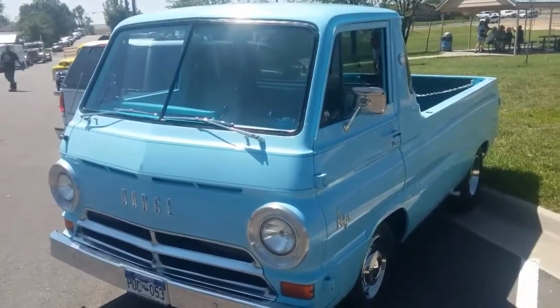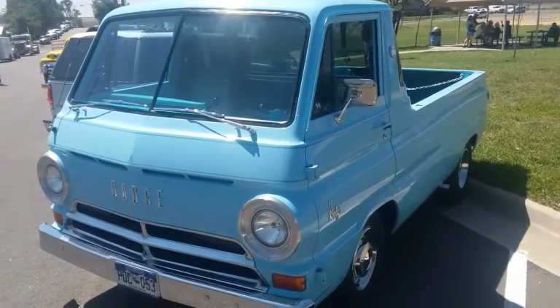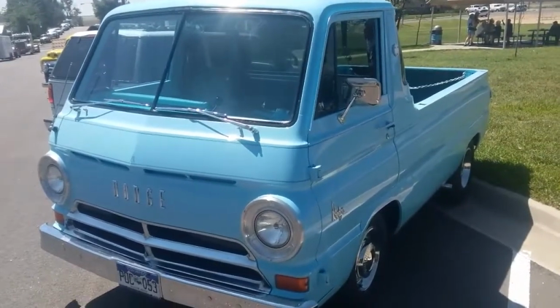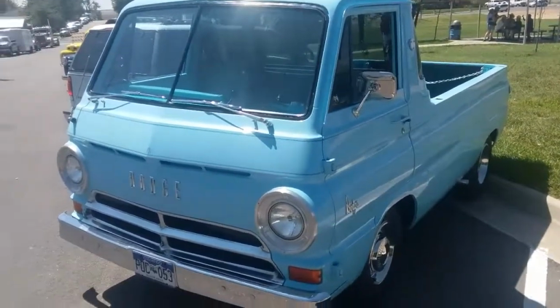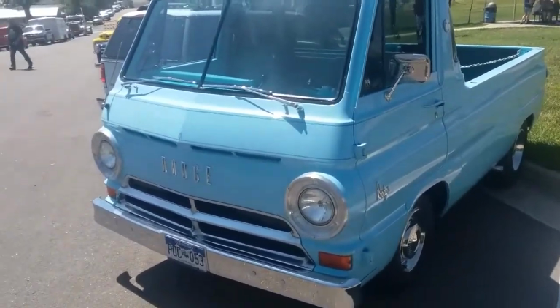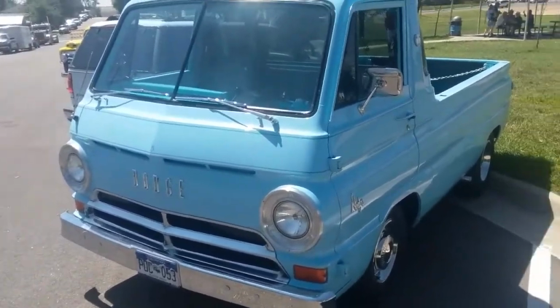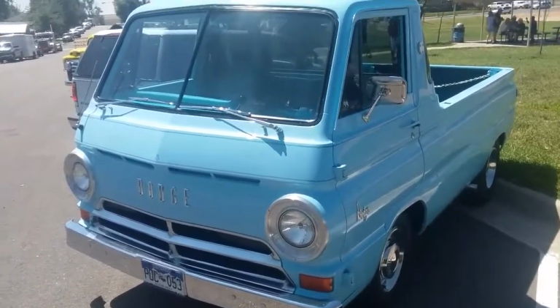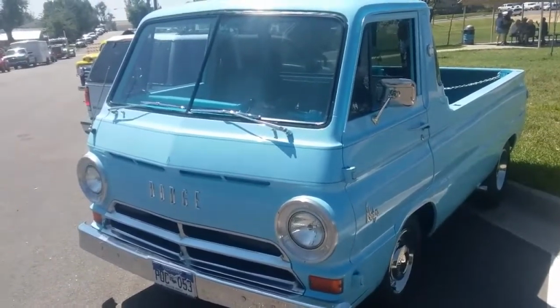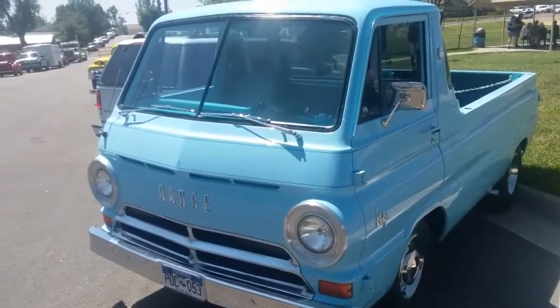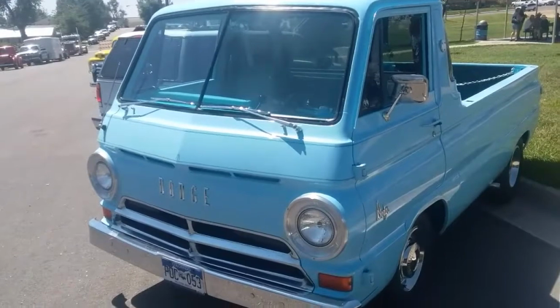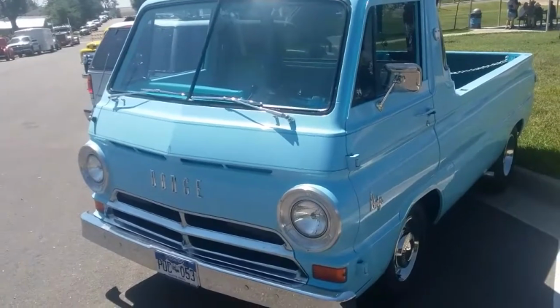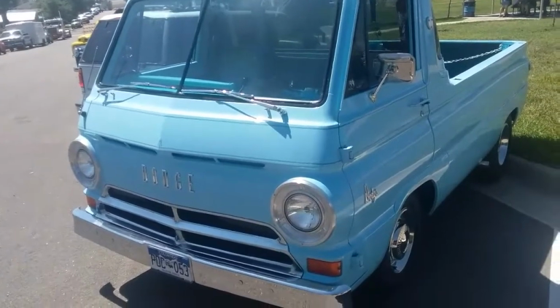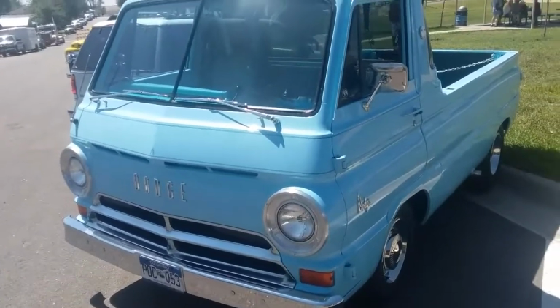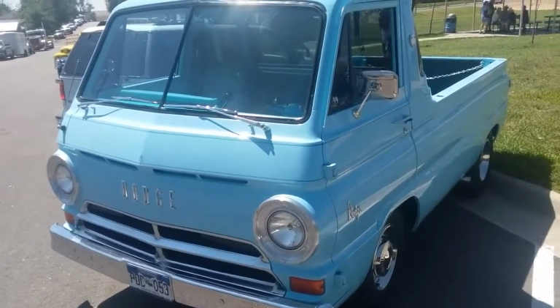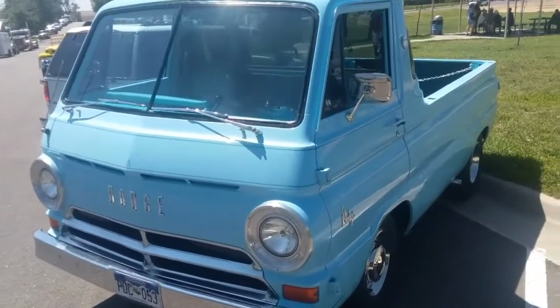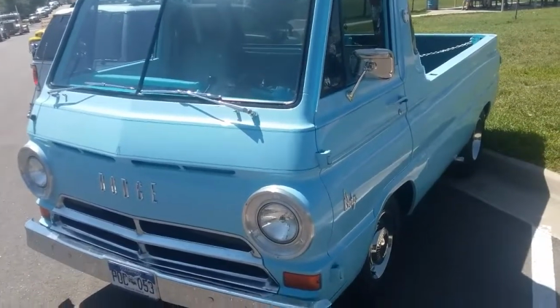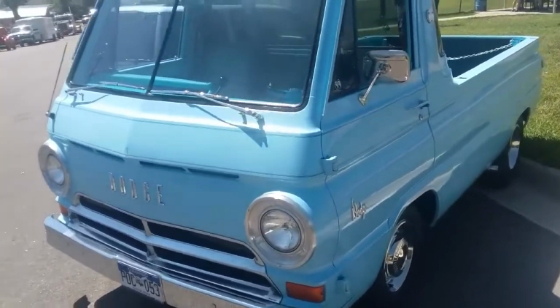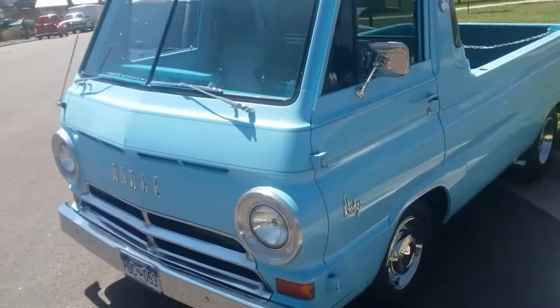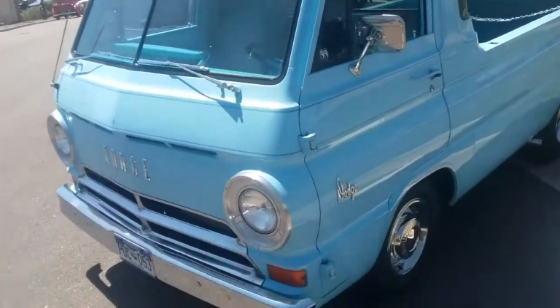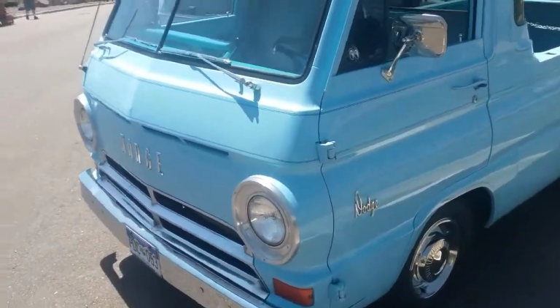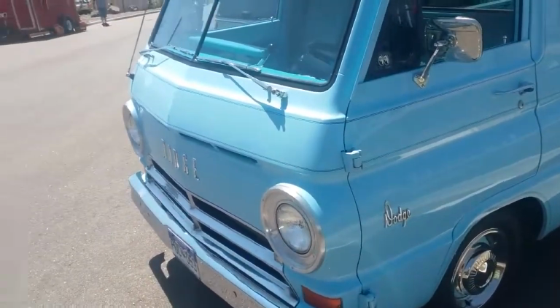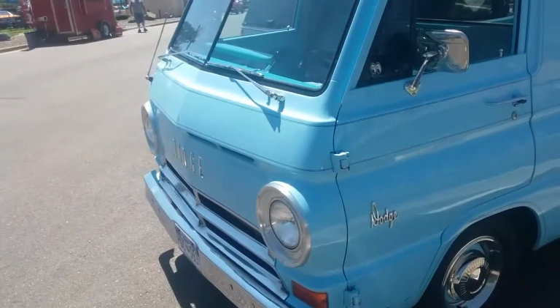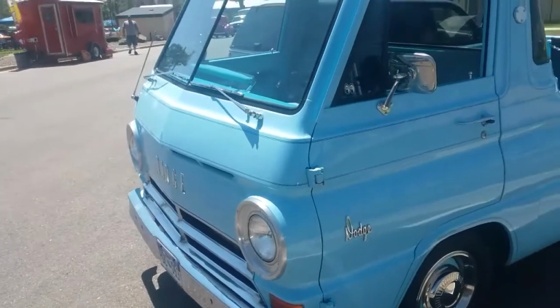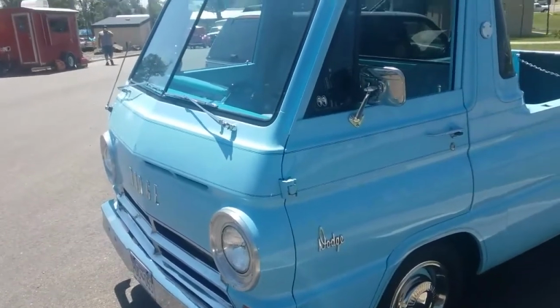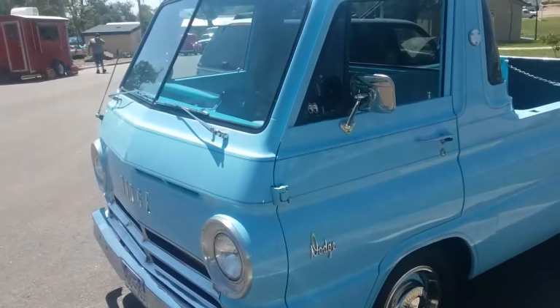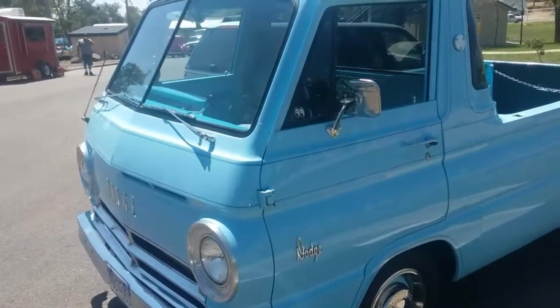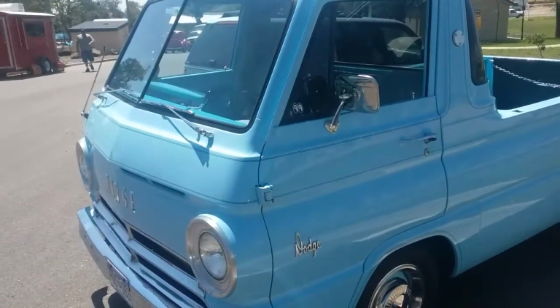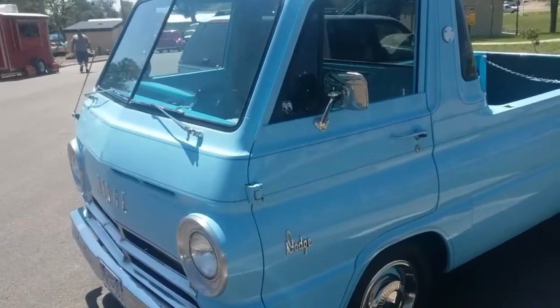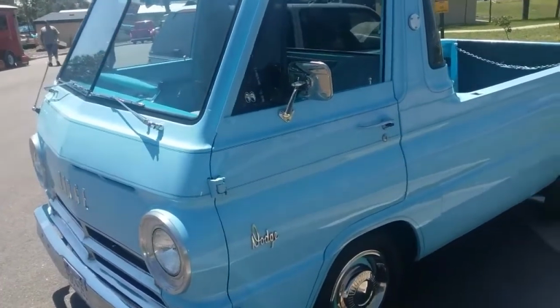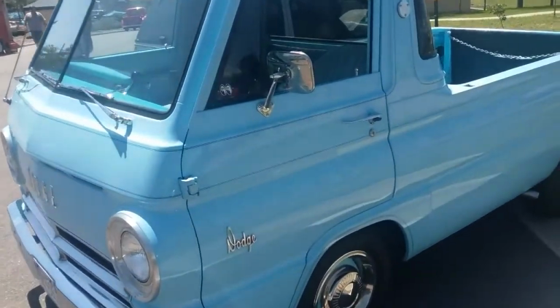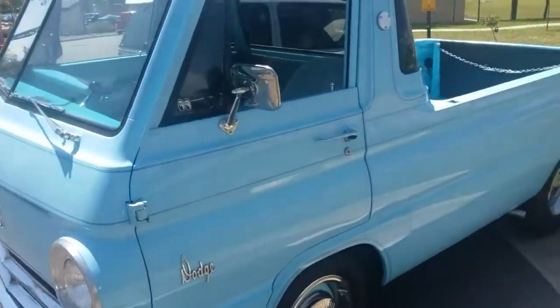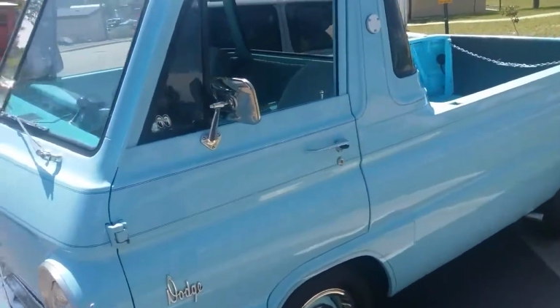Love the bold colors of the 50s and the 60s and into the 70s. Just amazing, beautiful color here. Let's do a walk around.